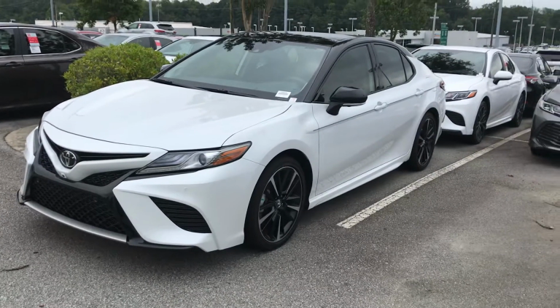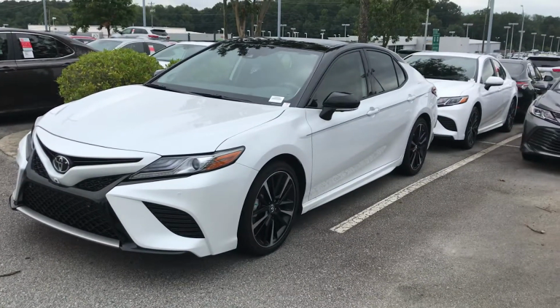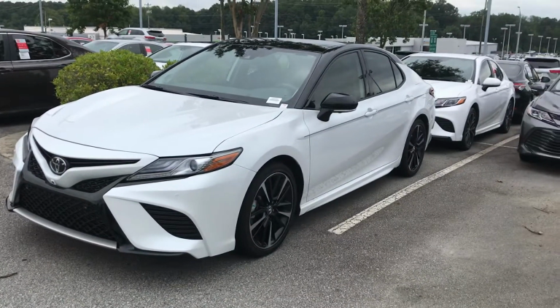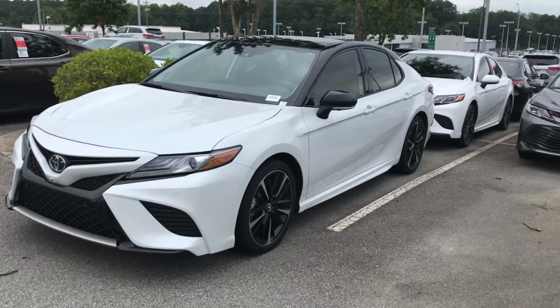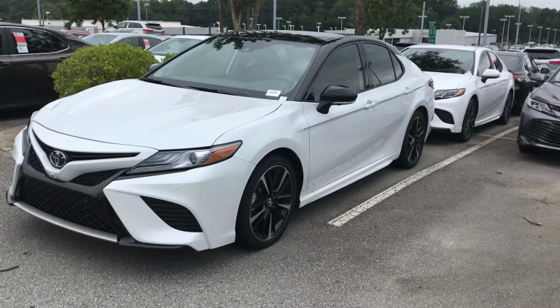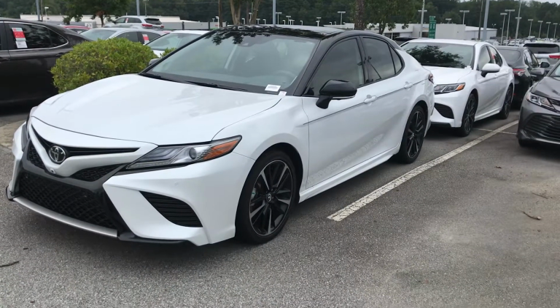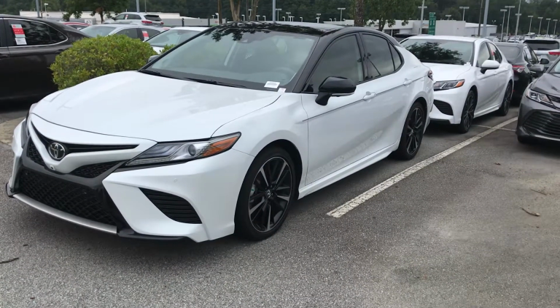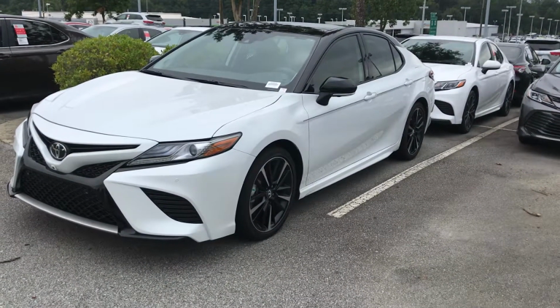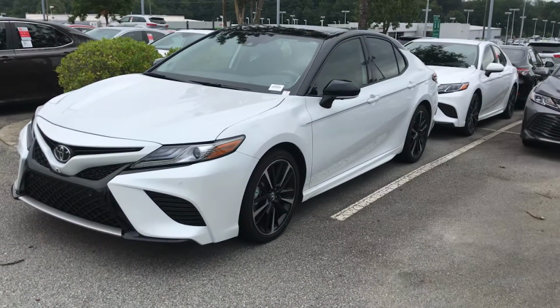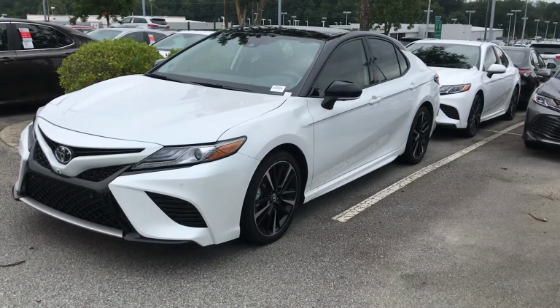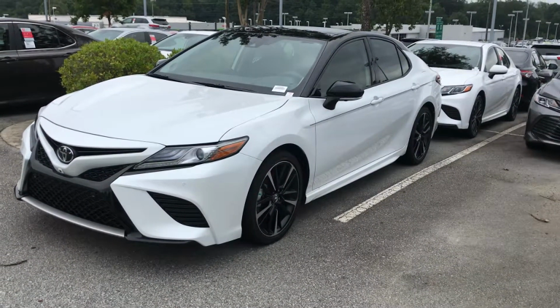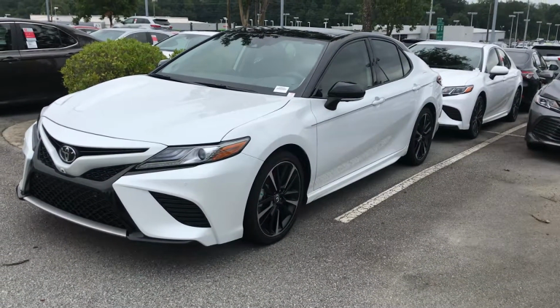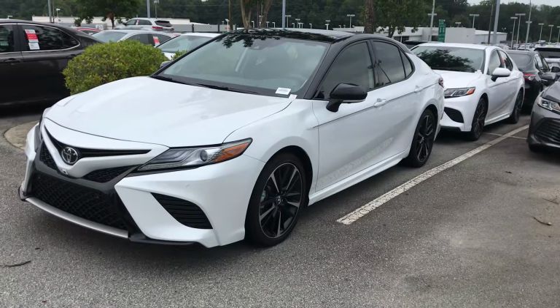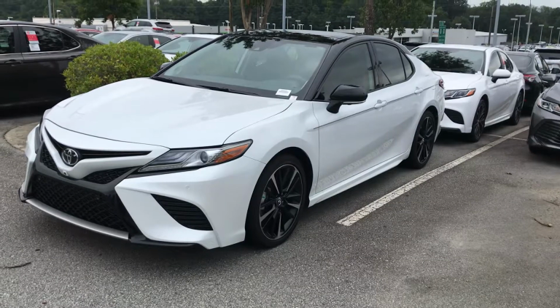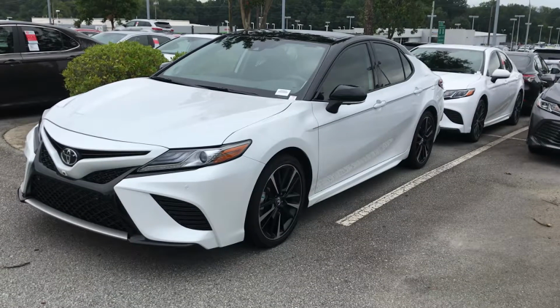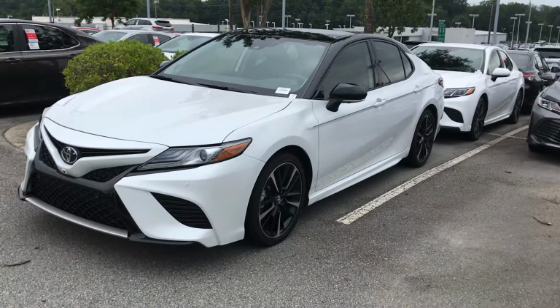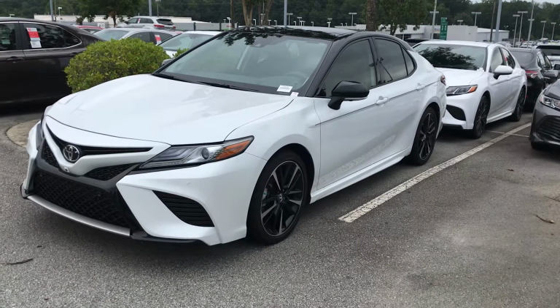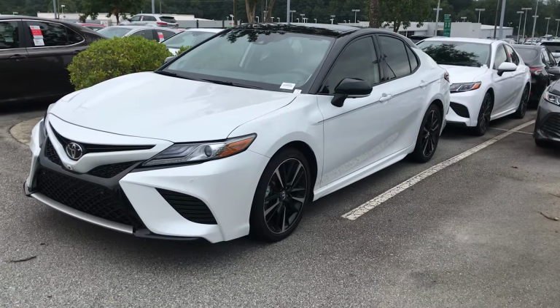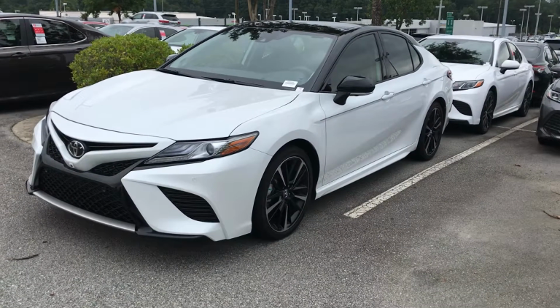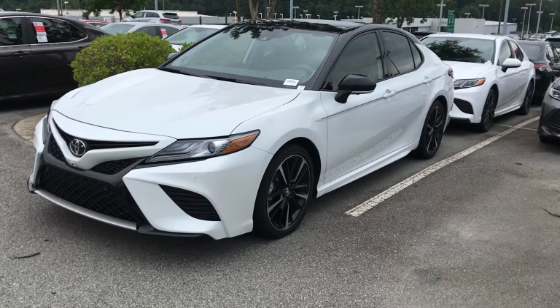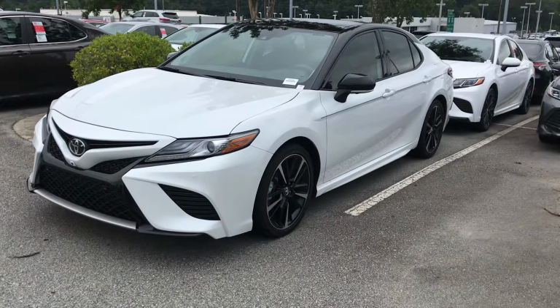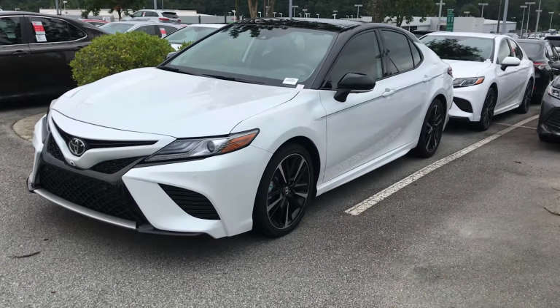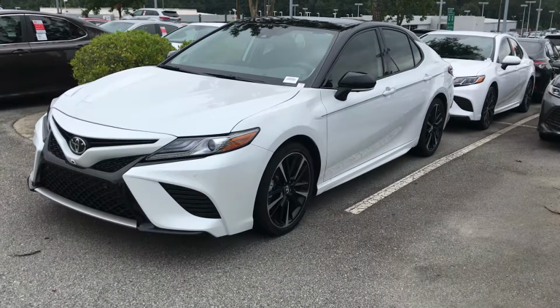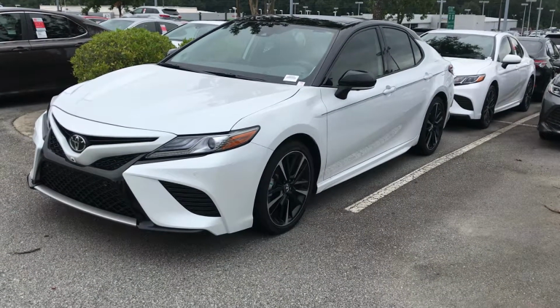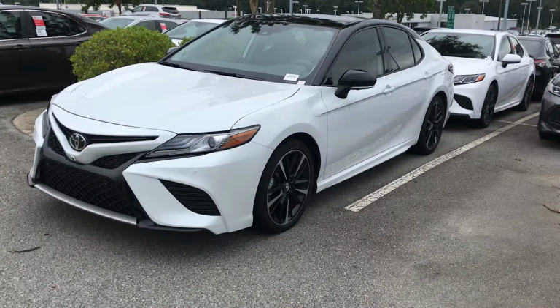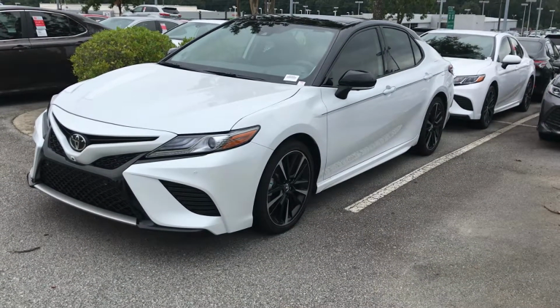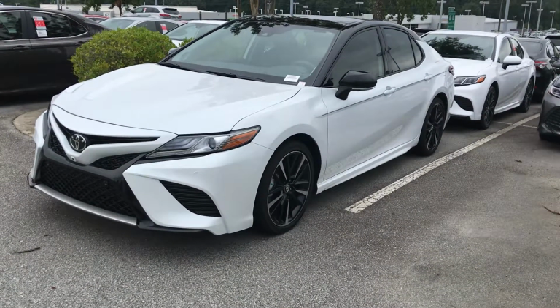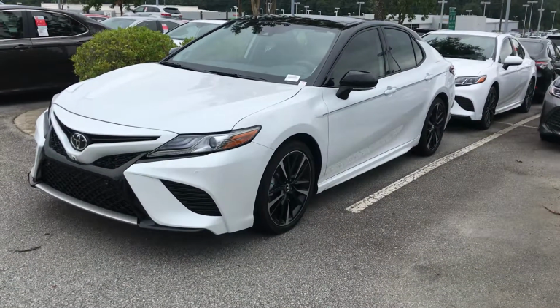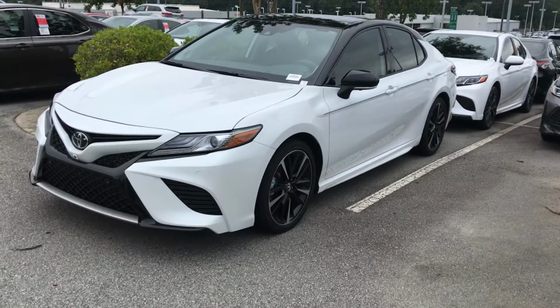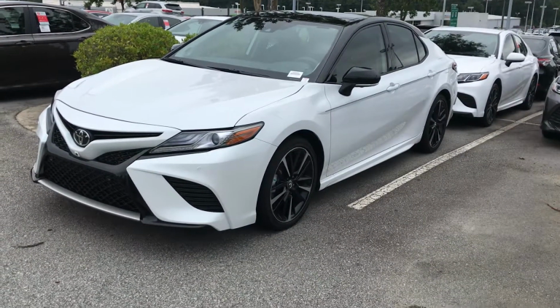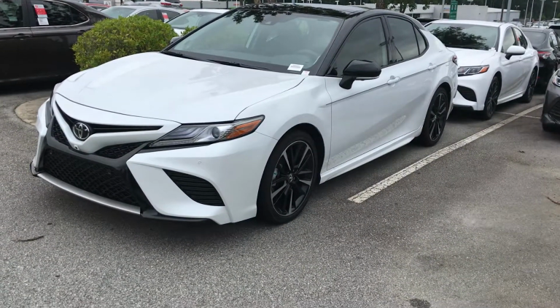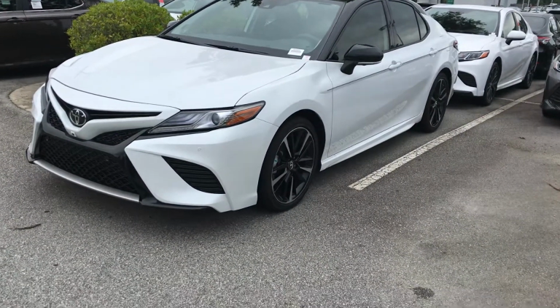Hey Luke, this is John from Marc Jacobs and Toyota. I'm here showing you the 2019 Camry XSE. I just want to show you some of the features briefly.